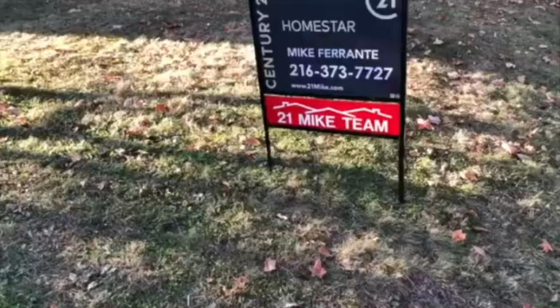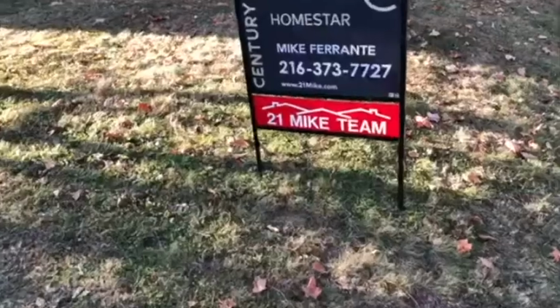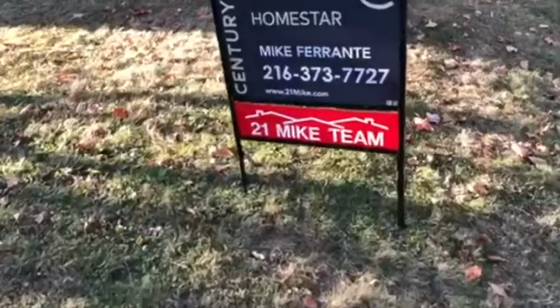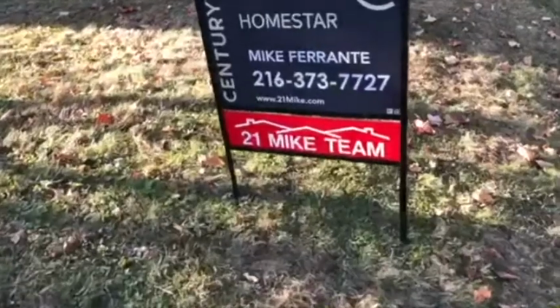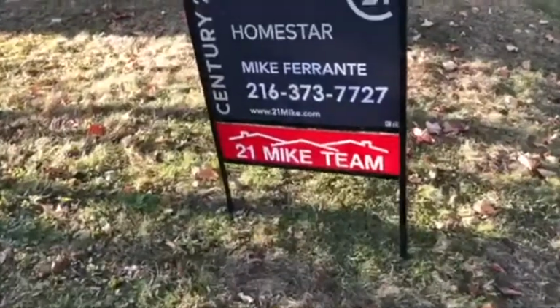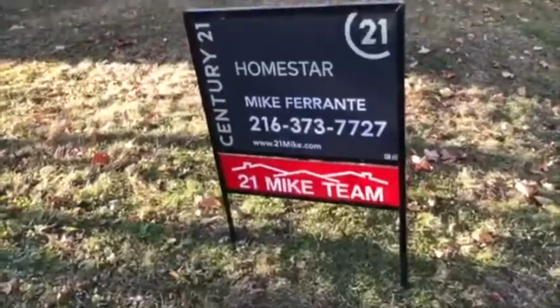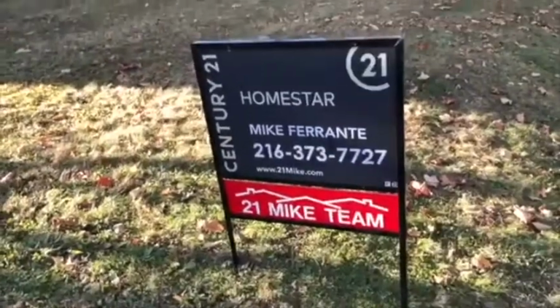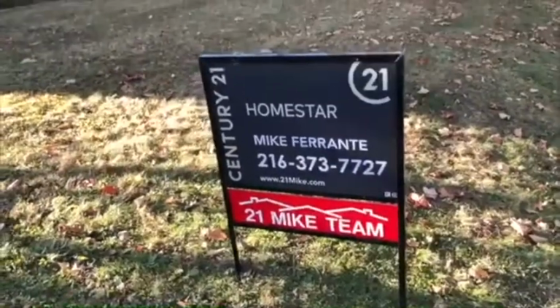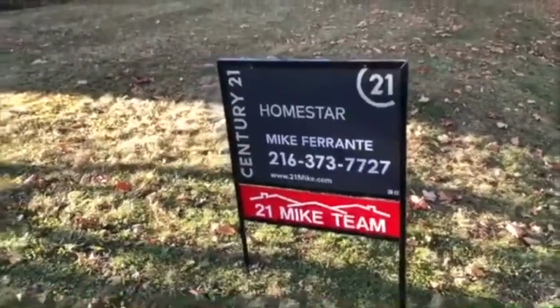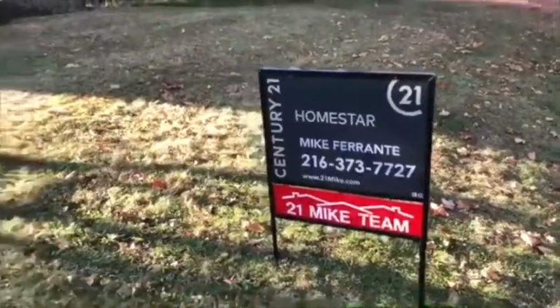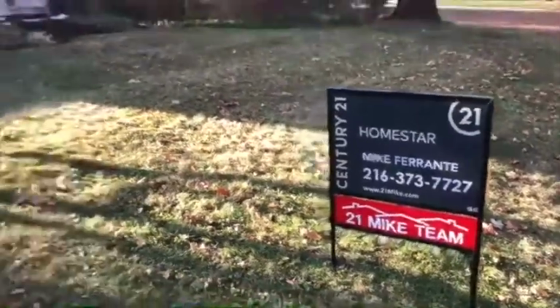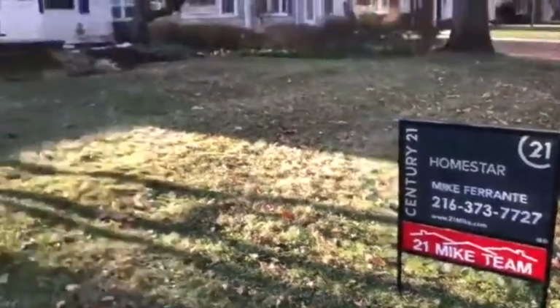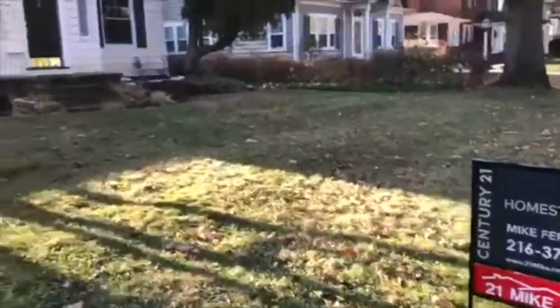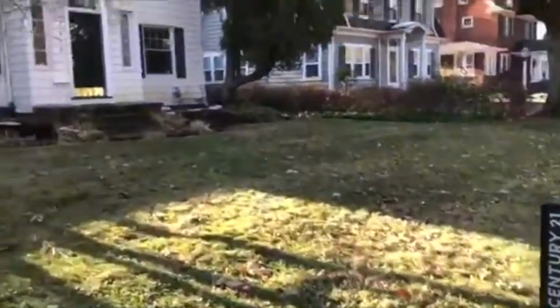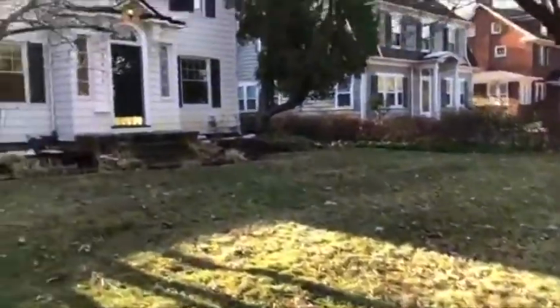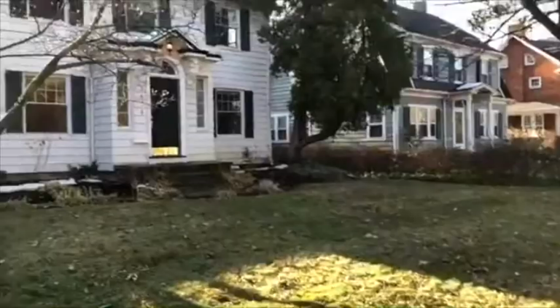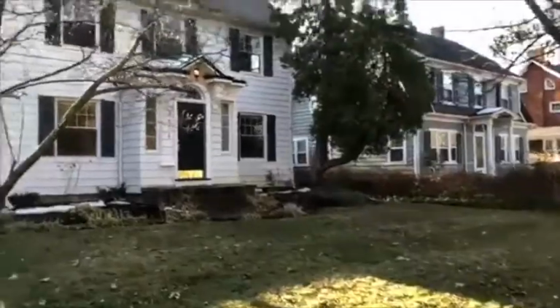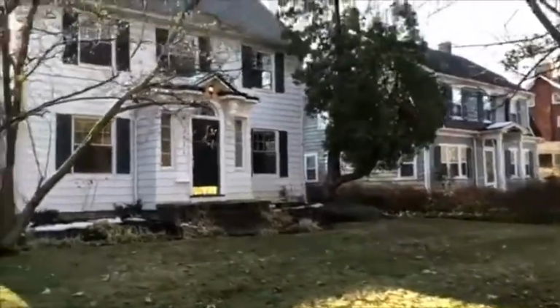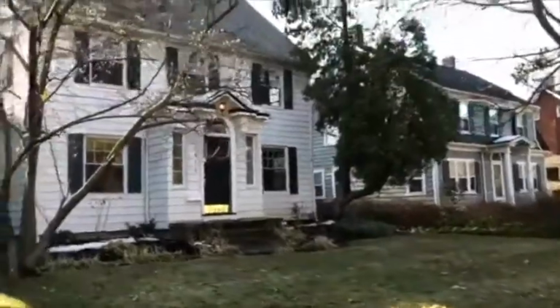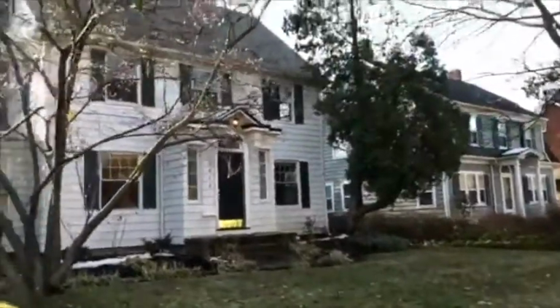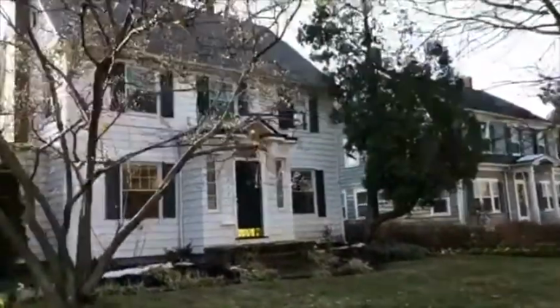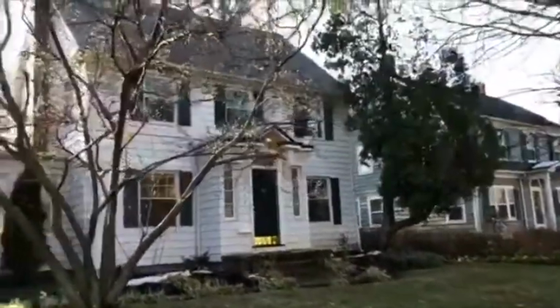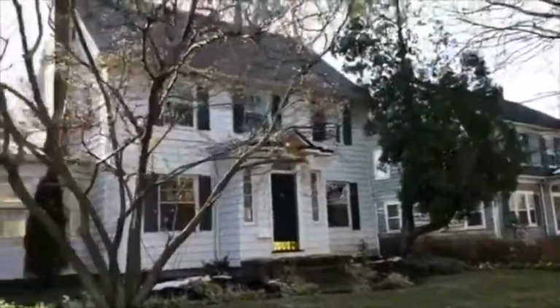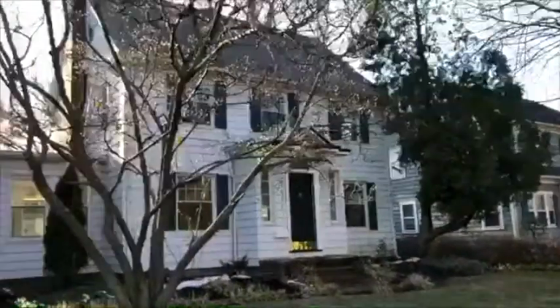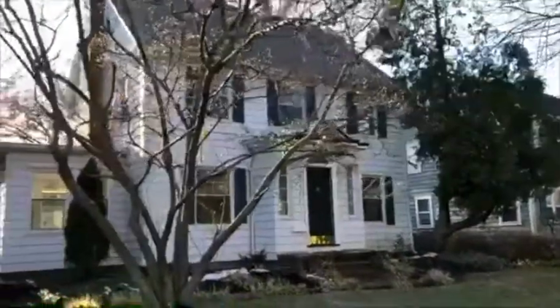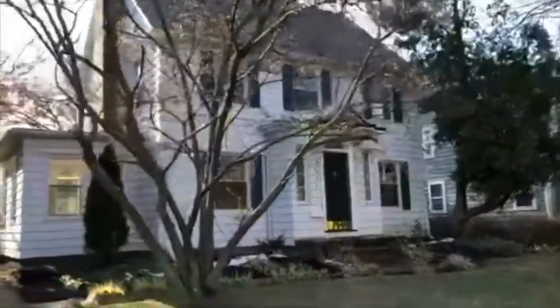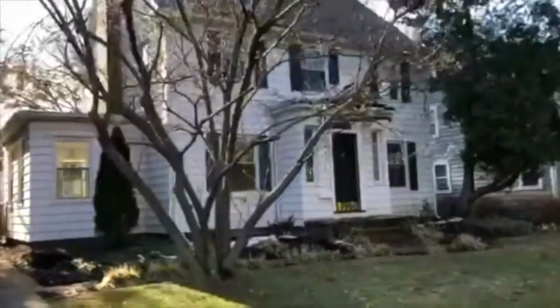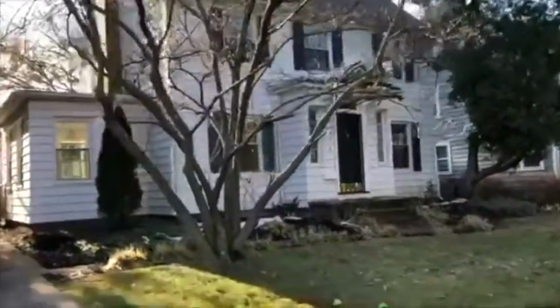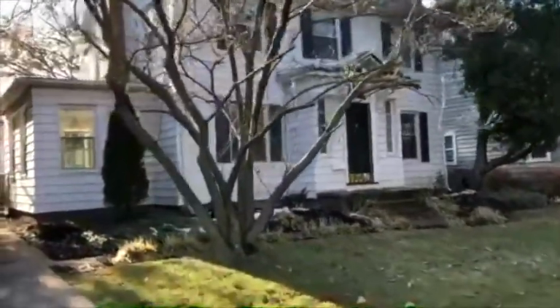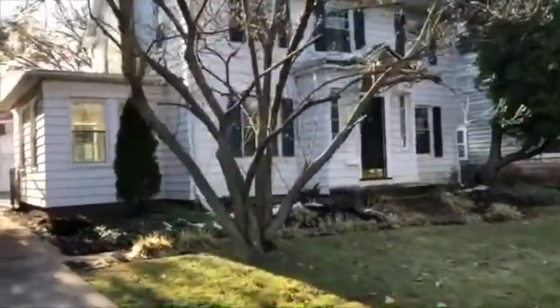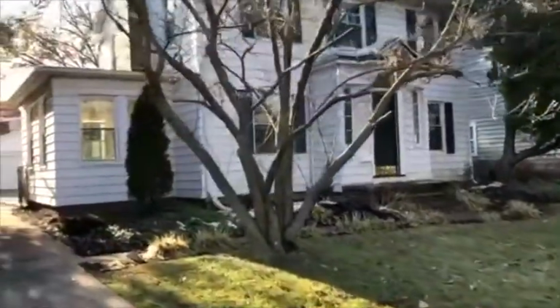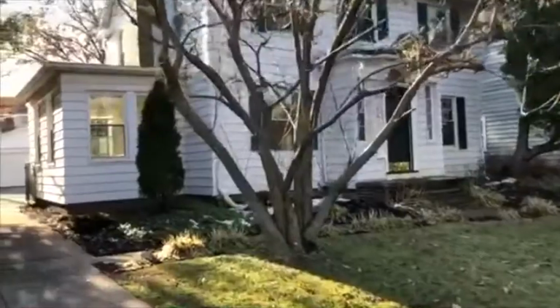Hi, it's Mike Ferrante along with Nate Jefferson from Century 21 Homestar and the 21 Mike team, and we have a video tour for you today. This is 3072 Huntington Road in Shaker Heights, Ohio.